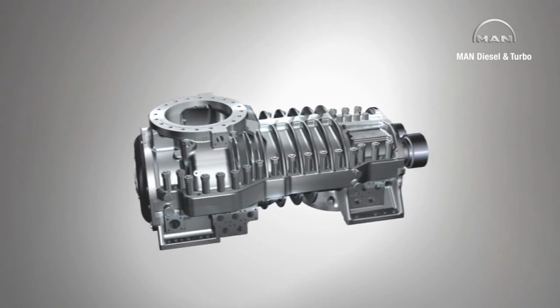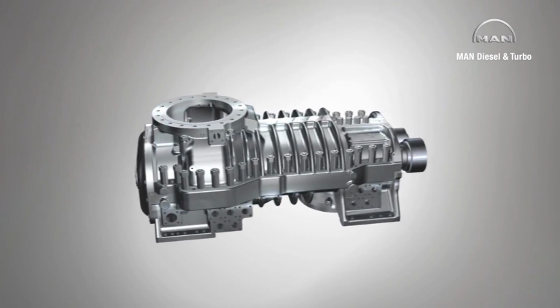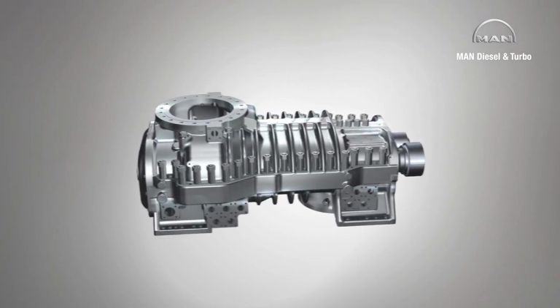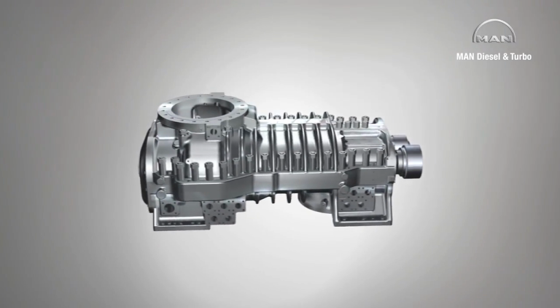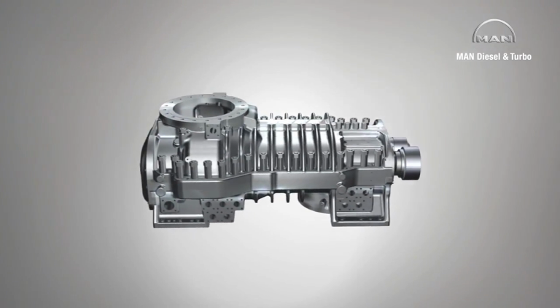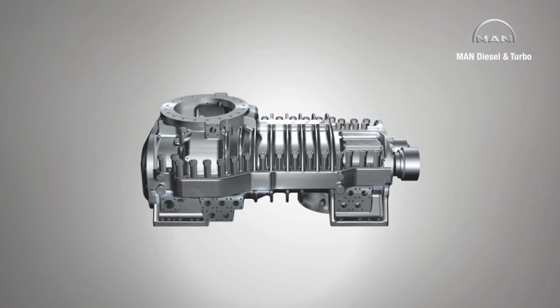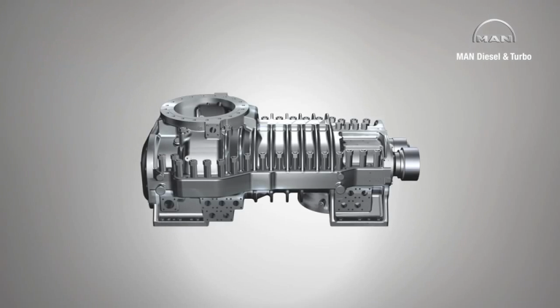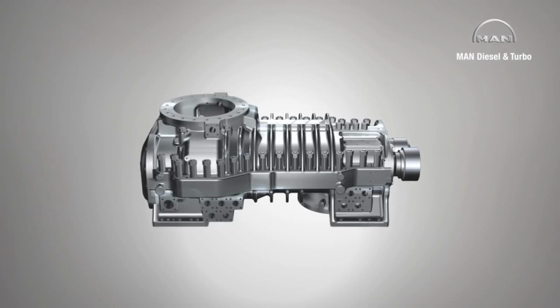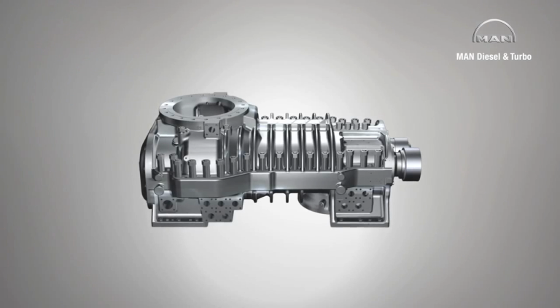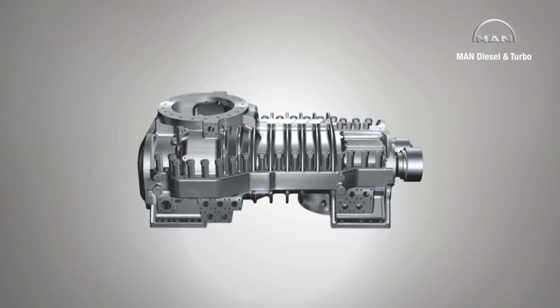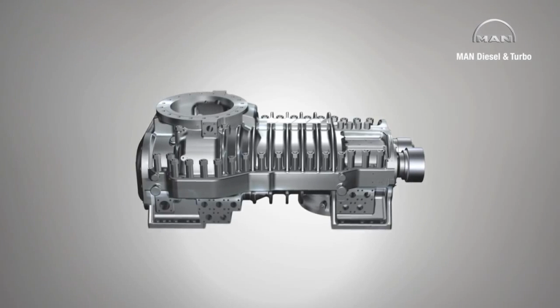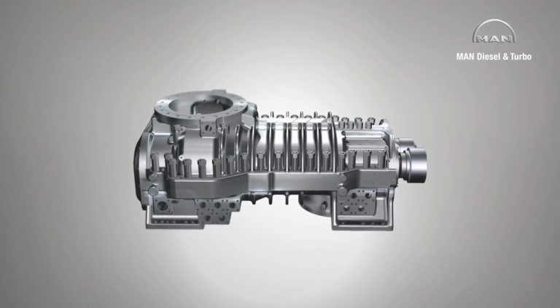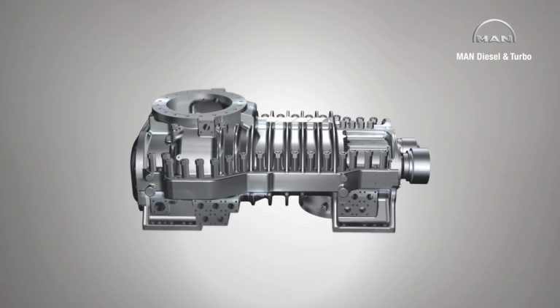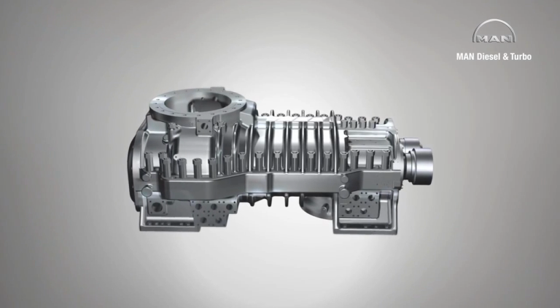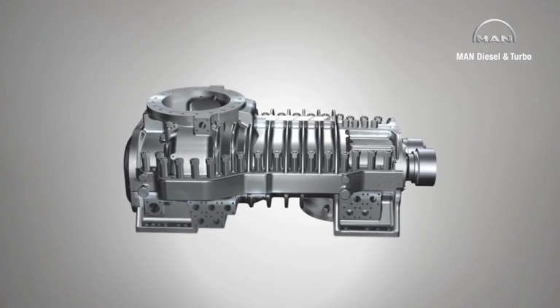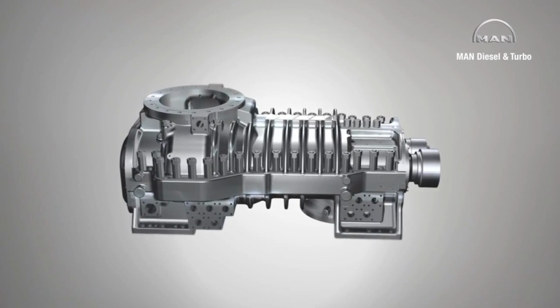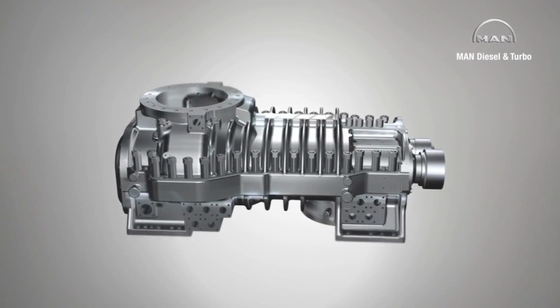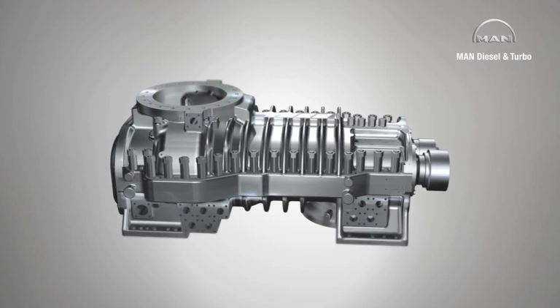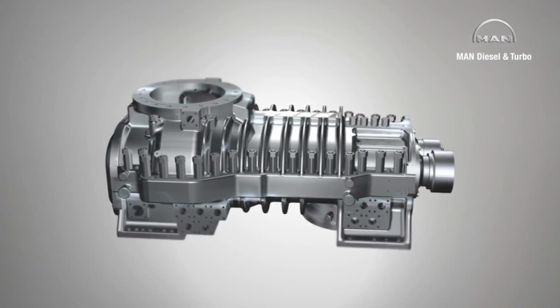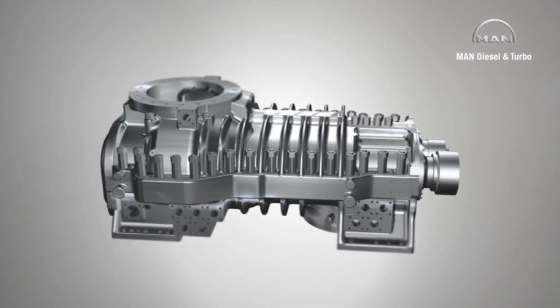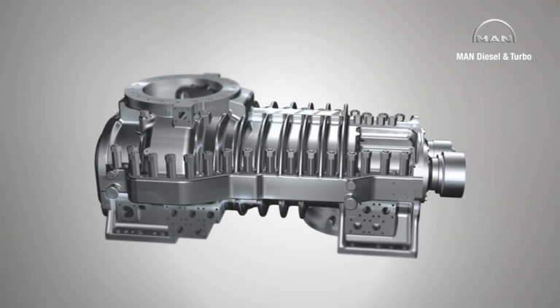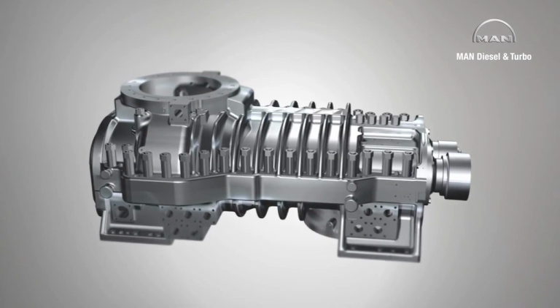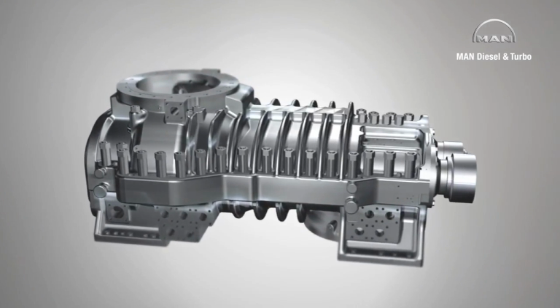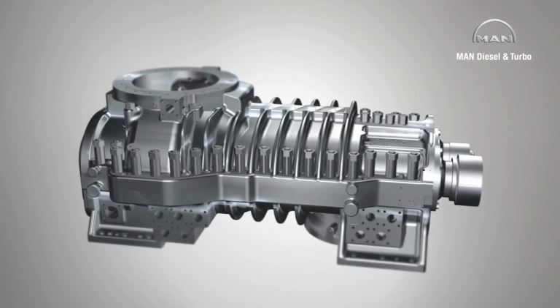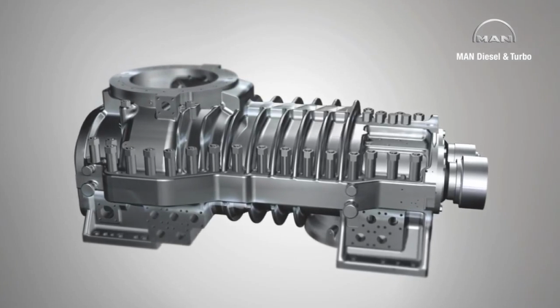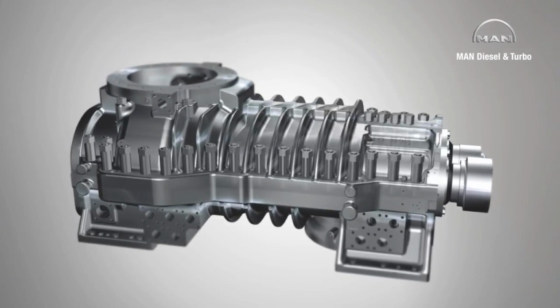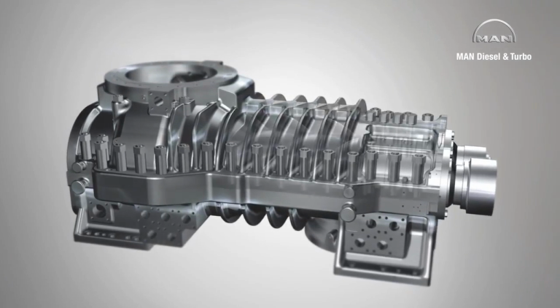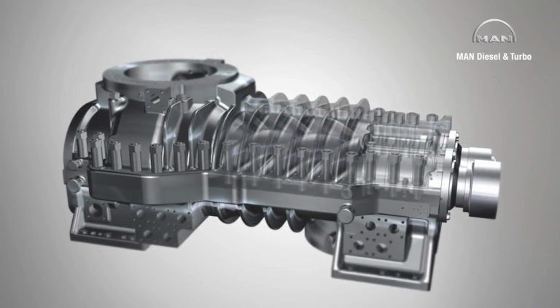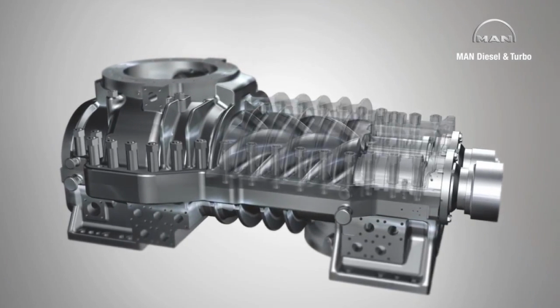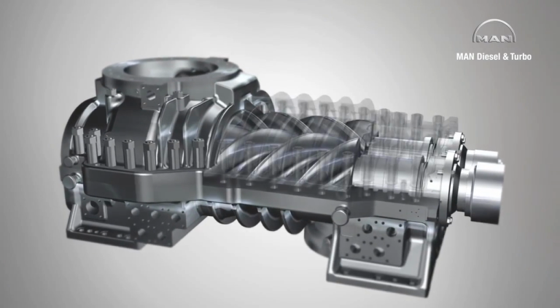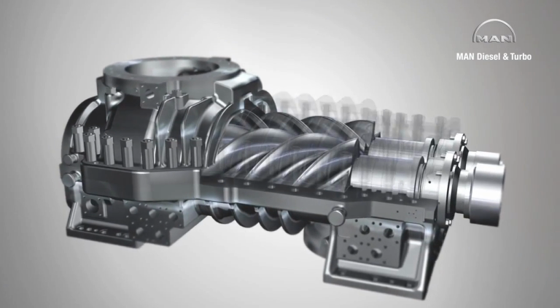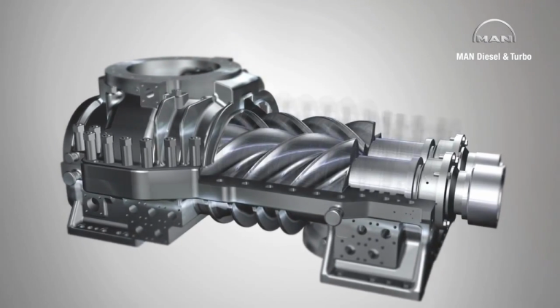All screw compressors operate according to the basic principle of a positive displacement machine whose key element is a pair of spiral rotors.